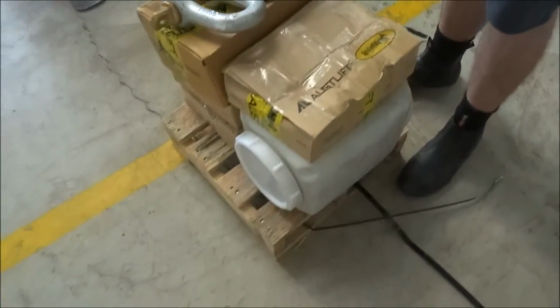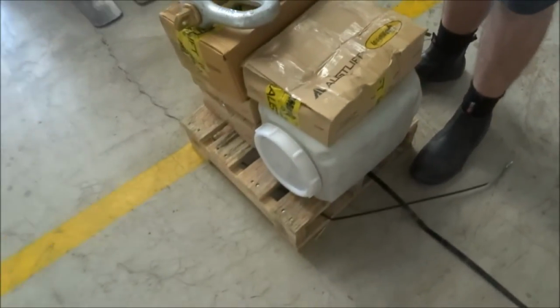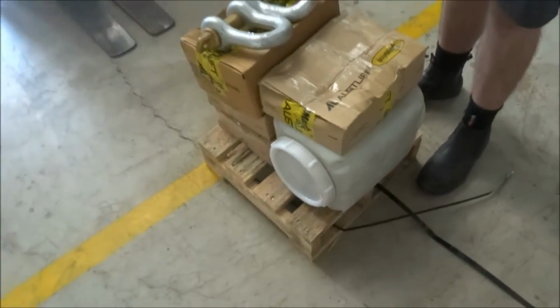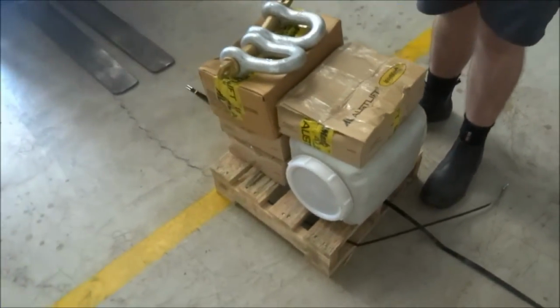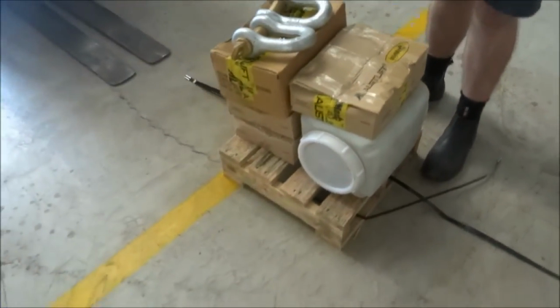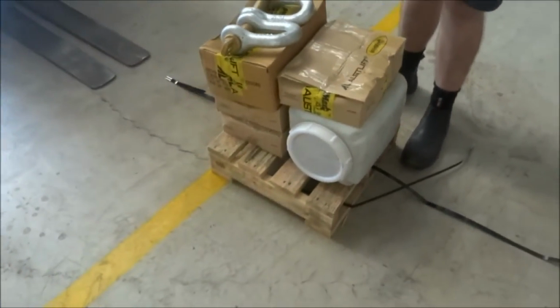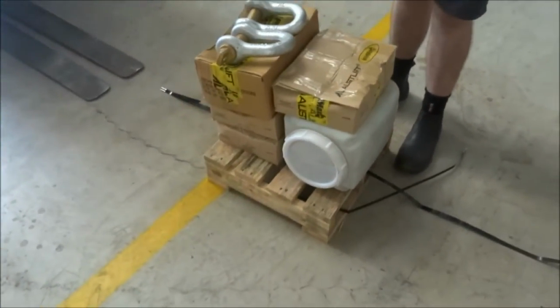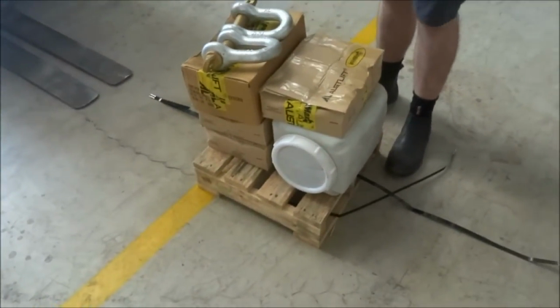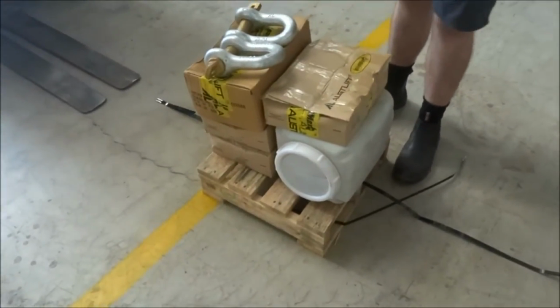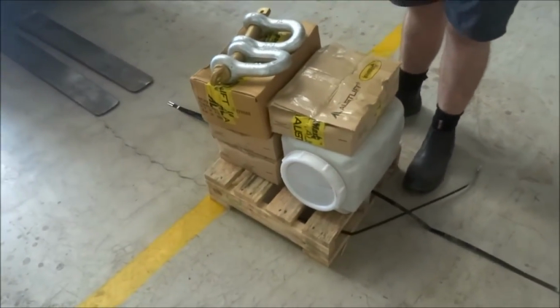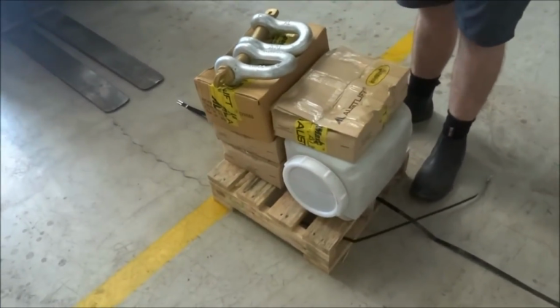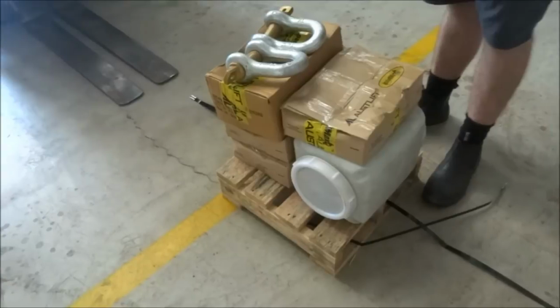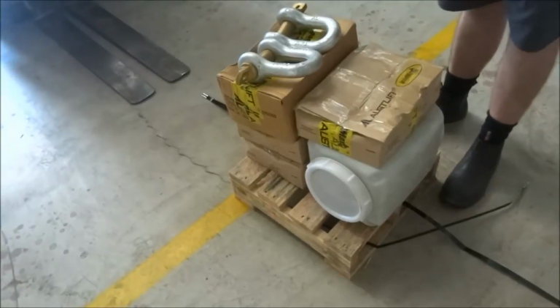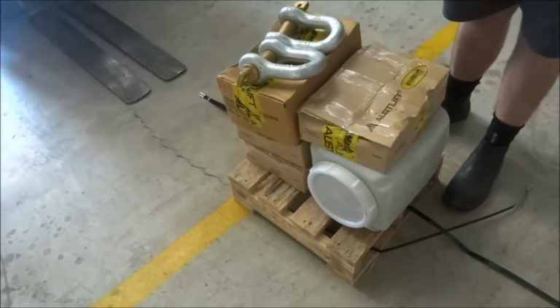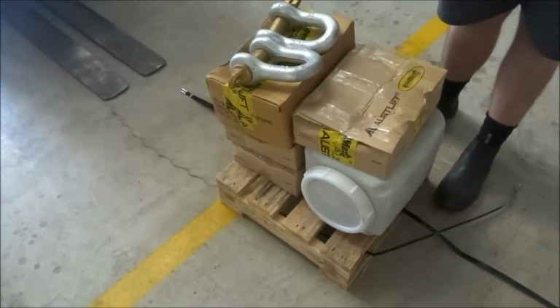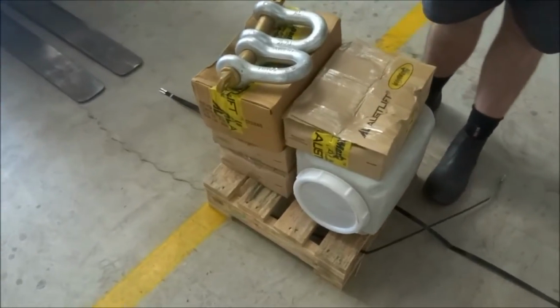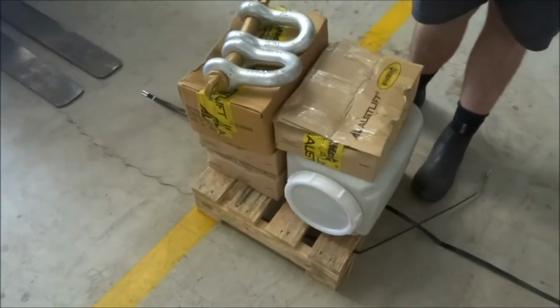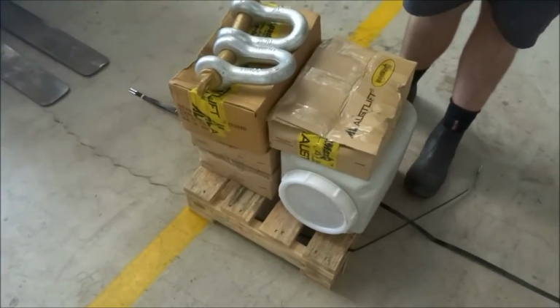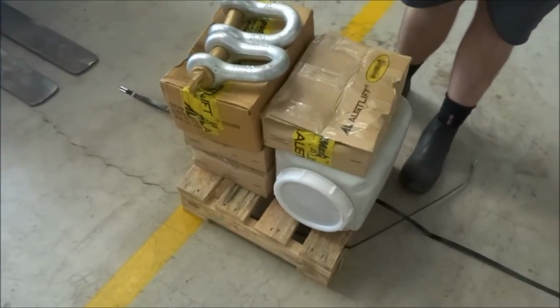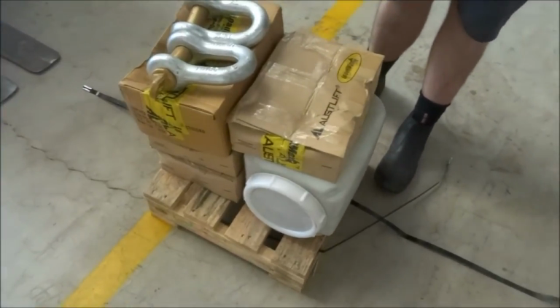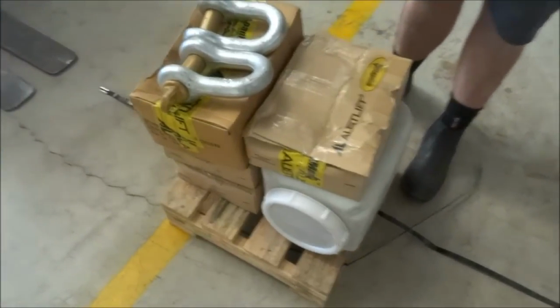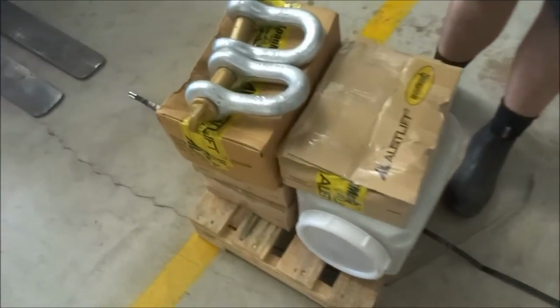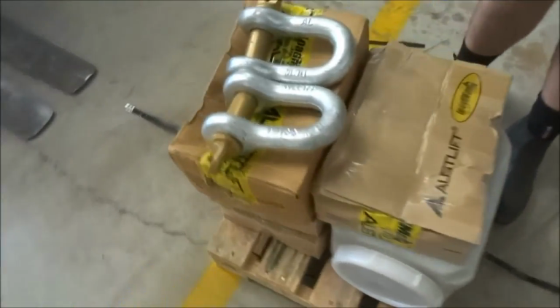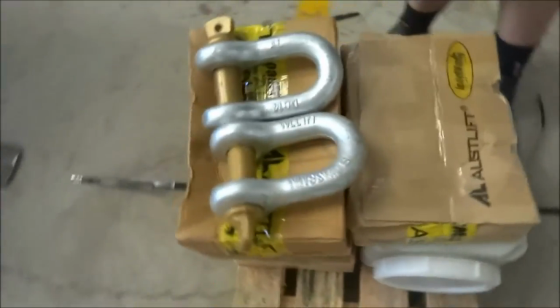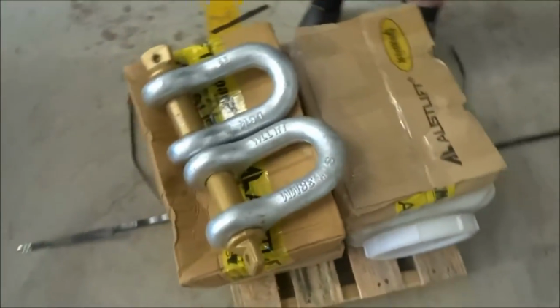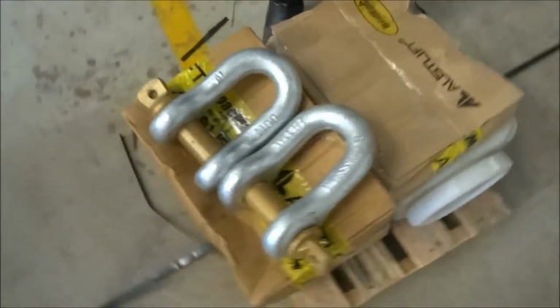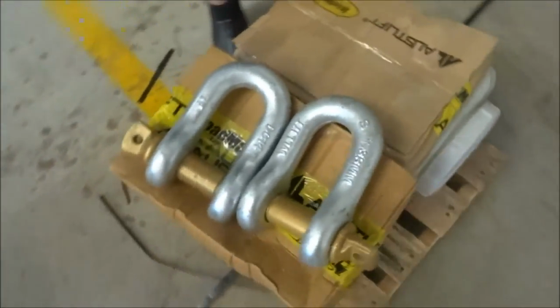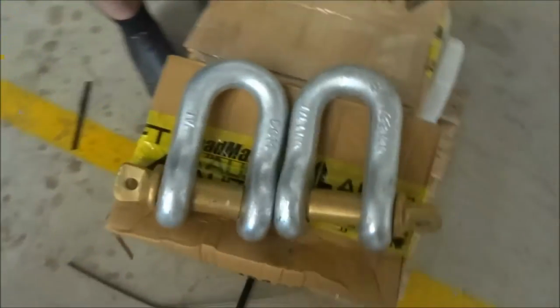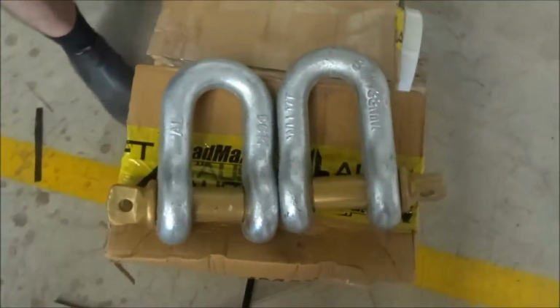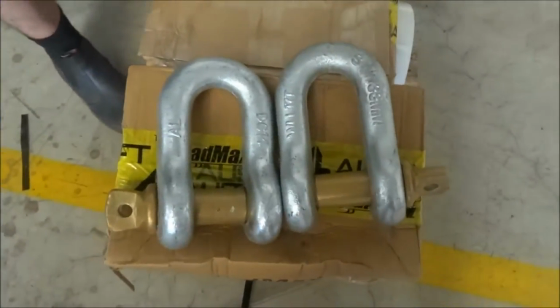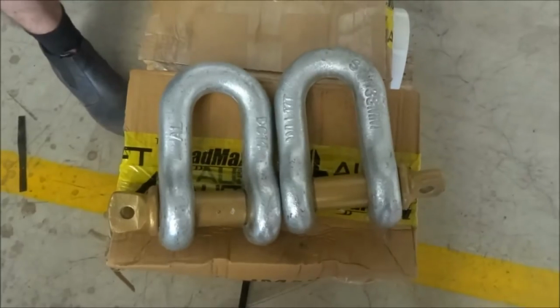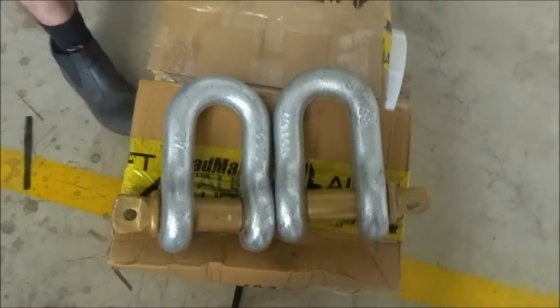But we also sell chains — 6, 8, 10 mil, 12 mil chain. We've got some real big chain and as you can see we've got some really big shackles.